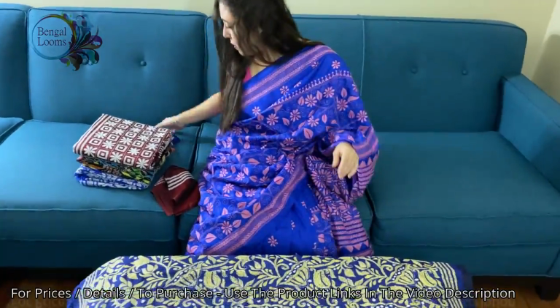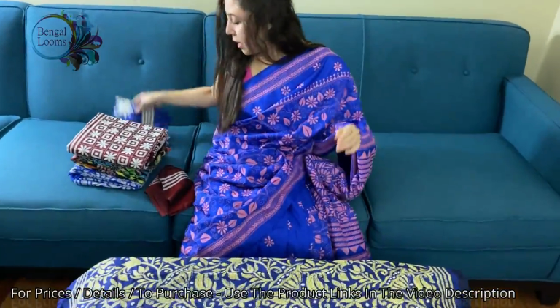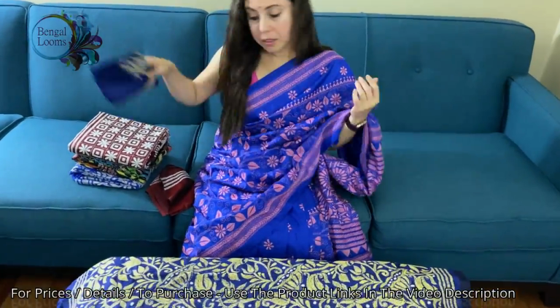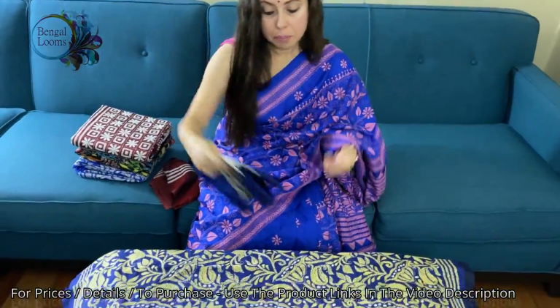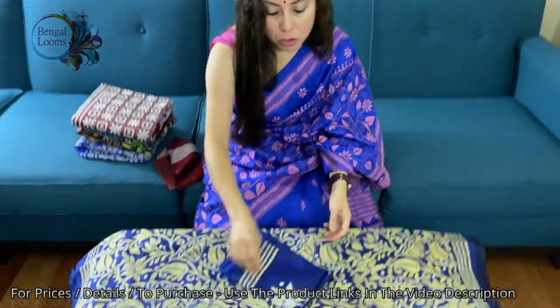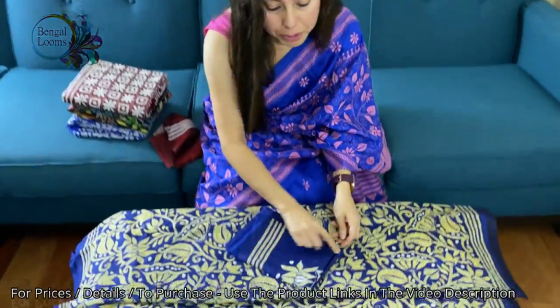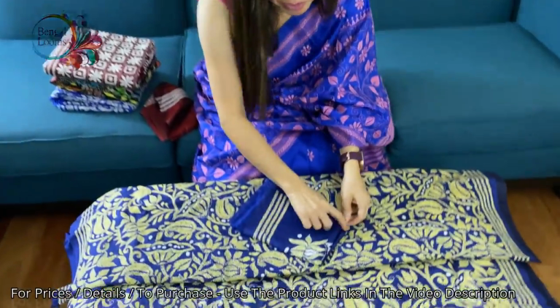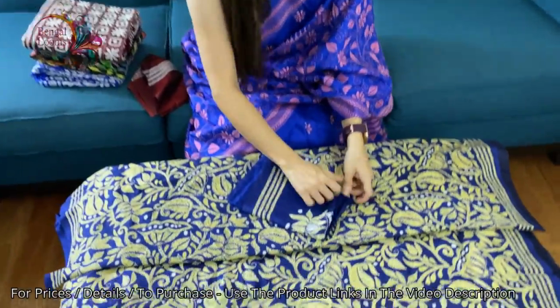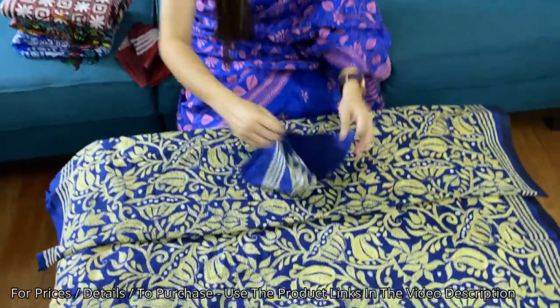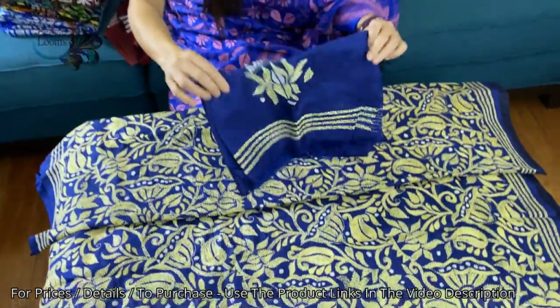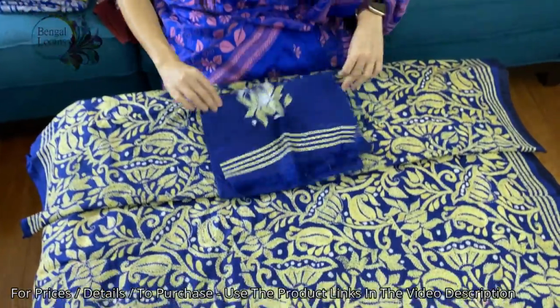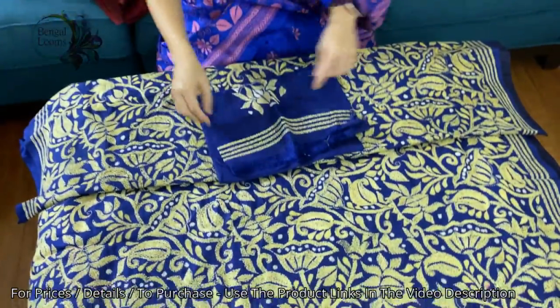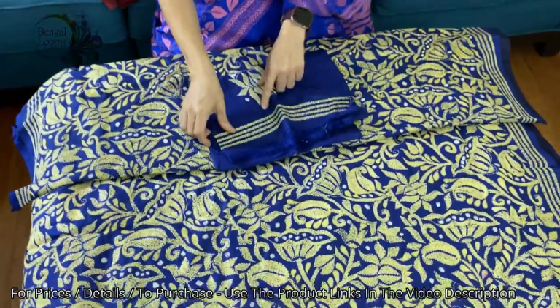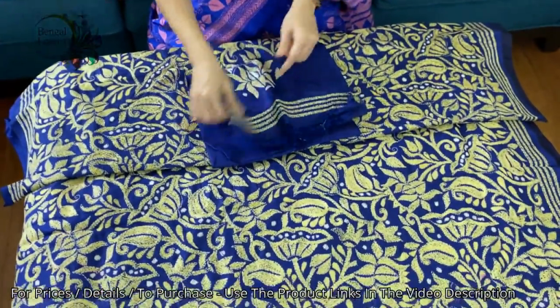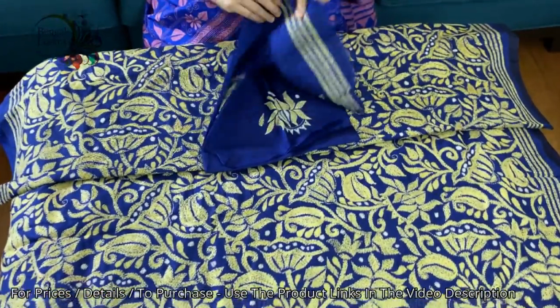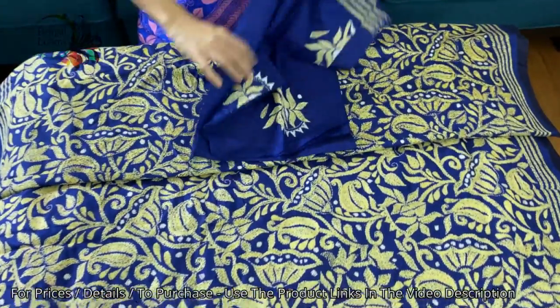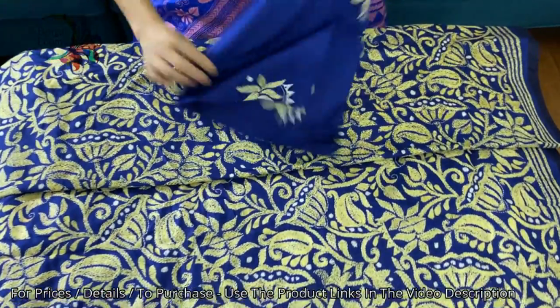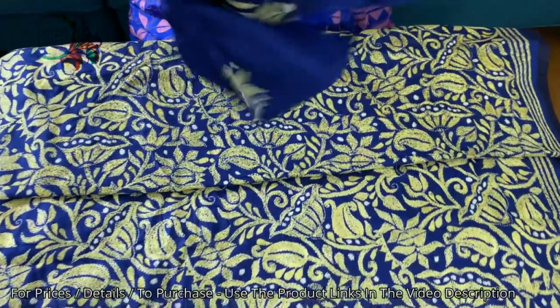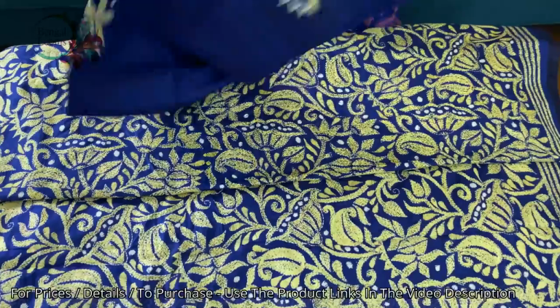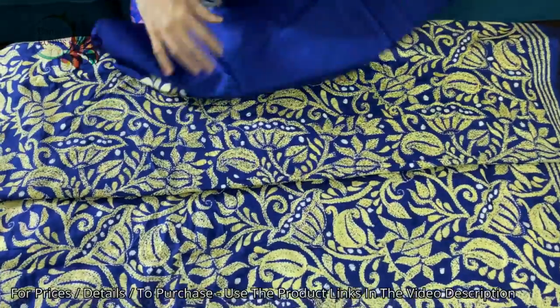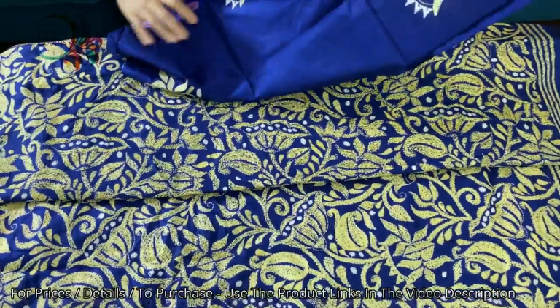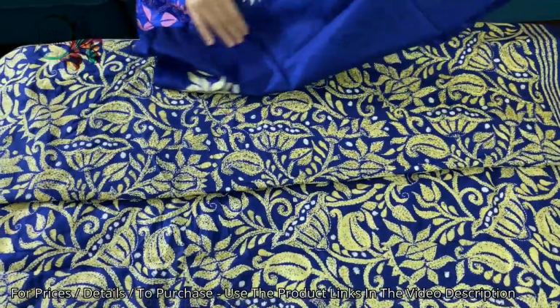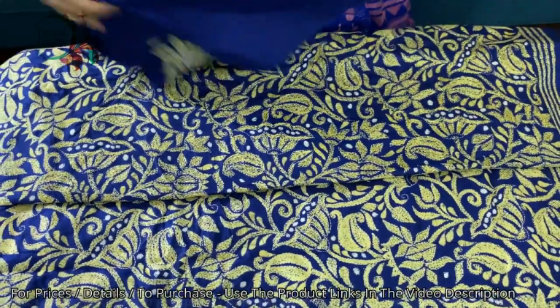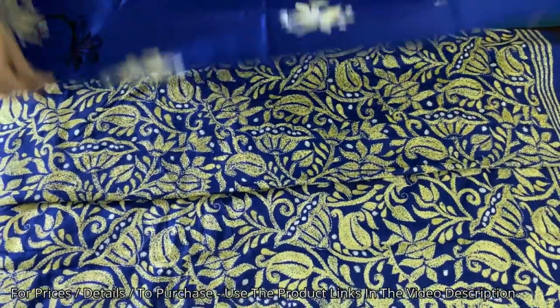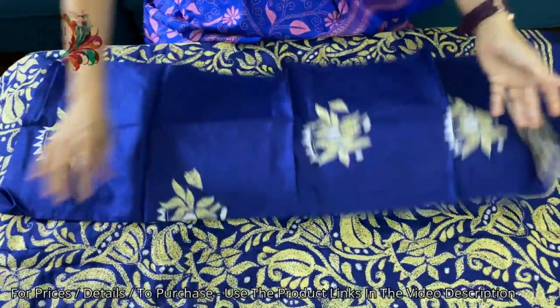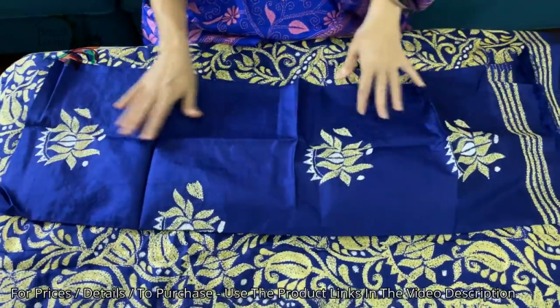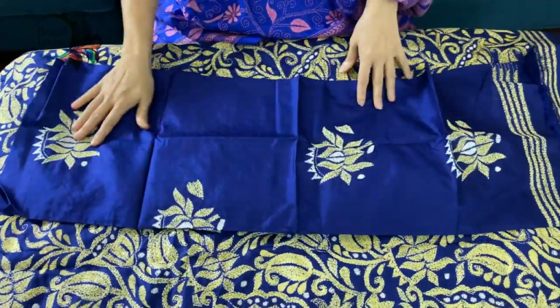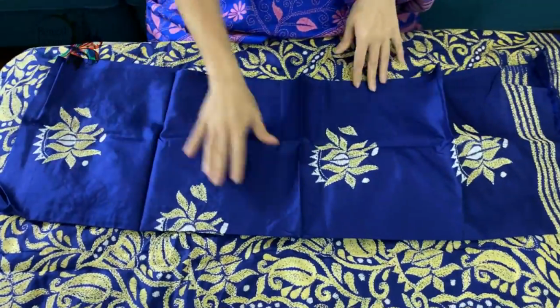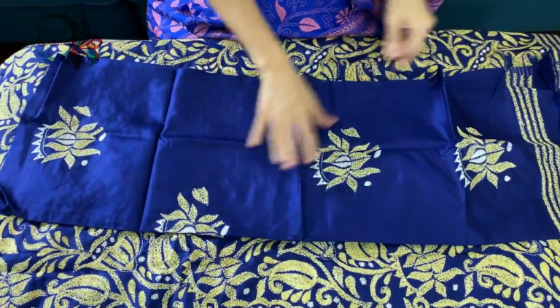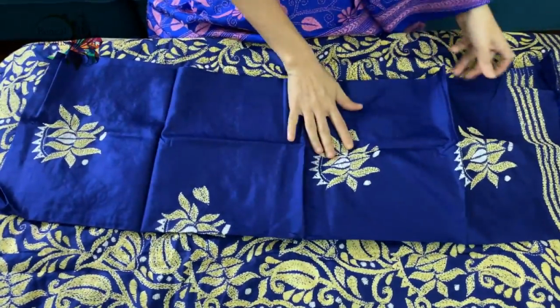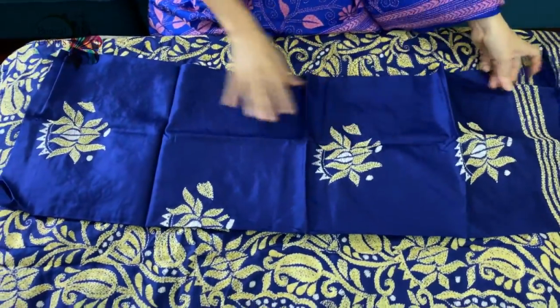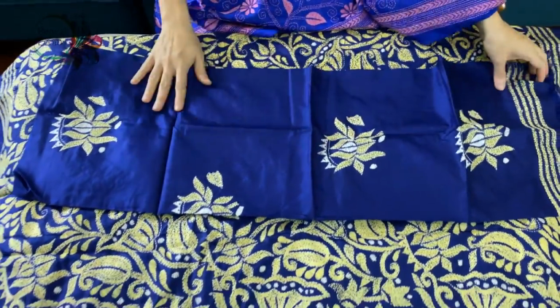And this is the blouse piece for this saree. The blouse piece also has some hand-embroidered work.